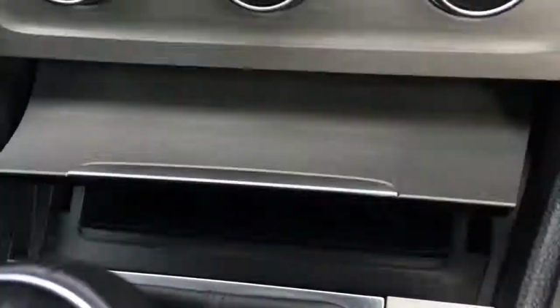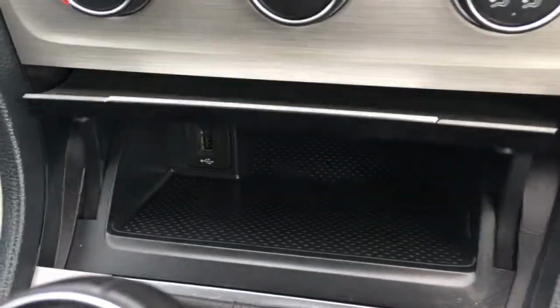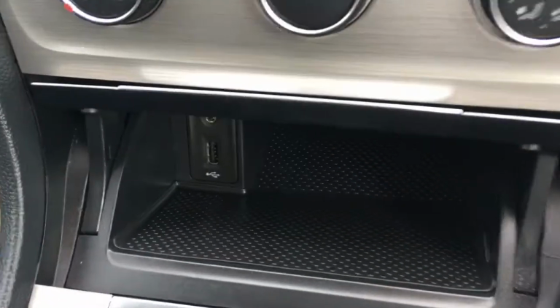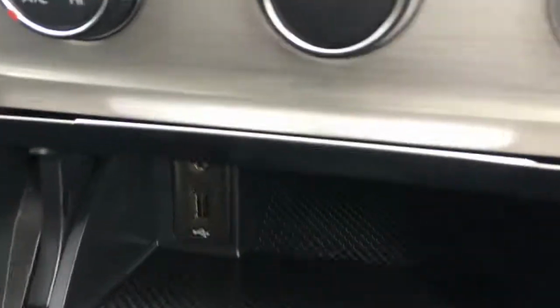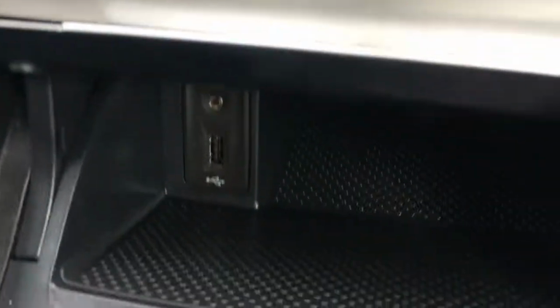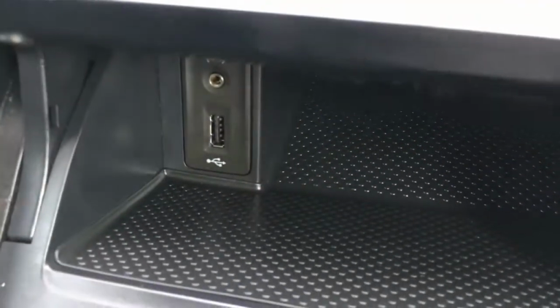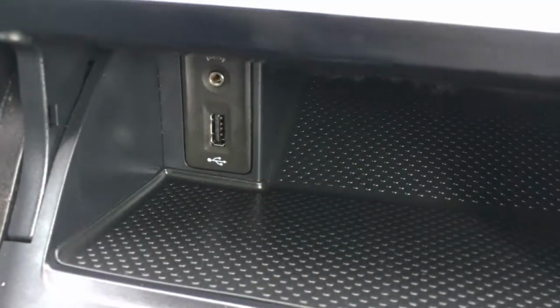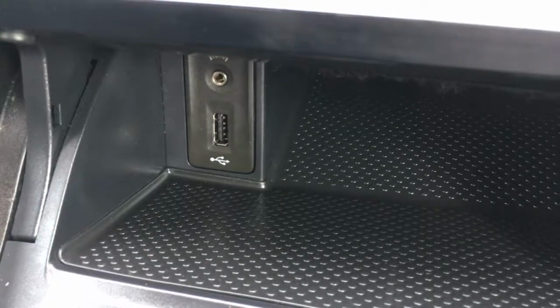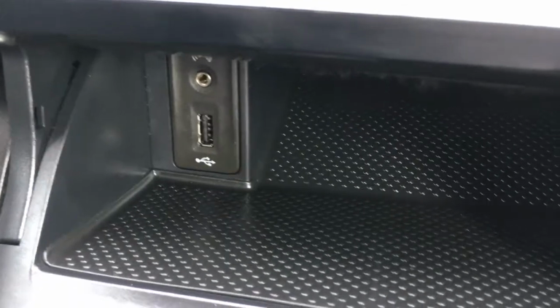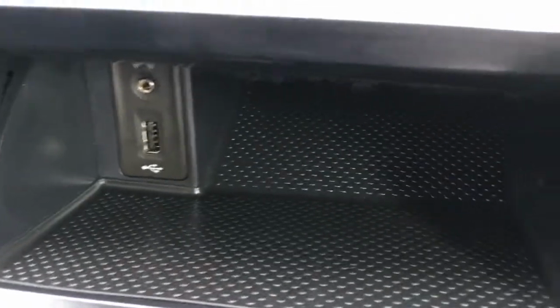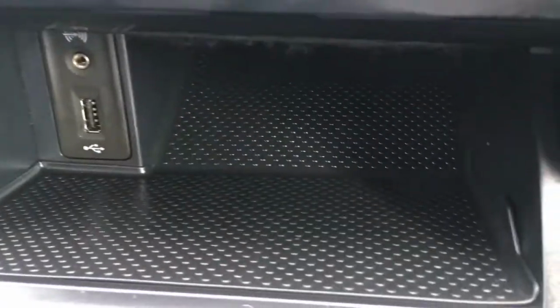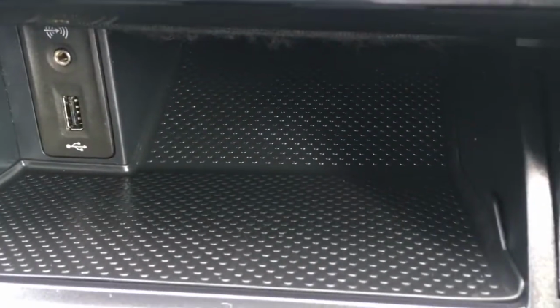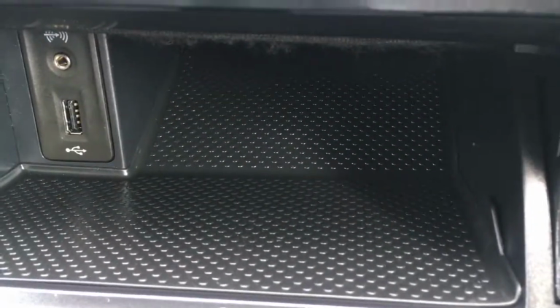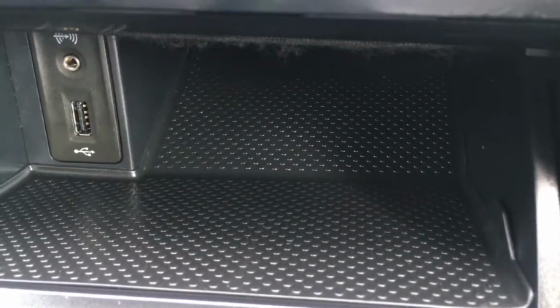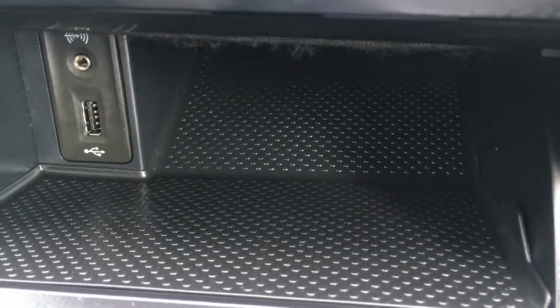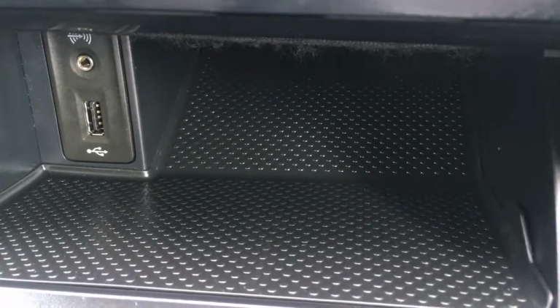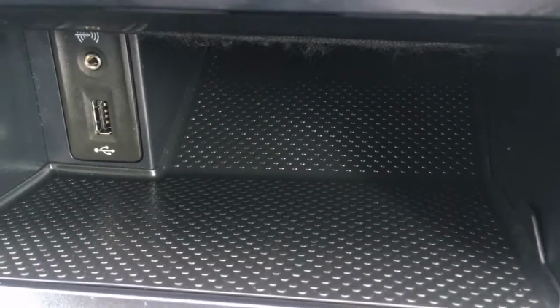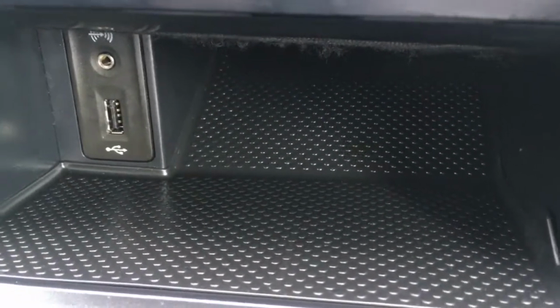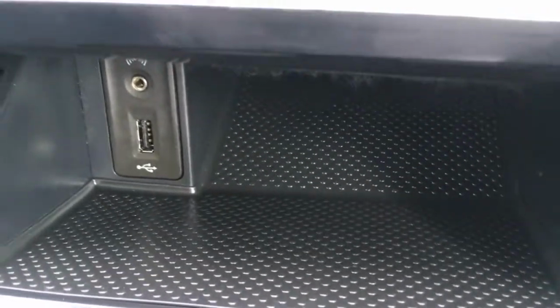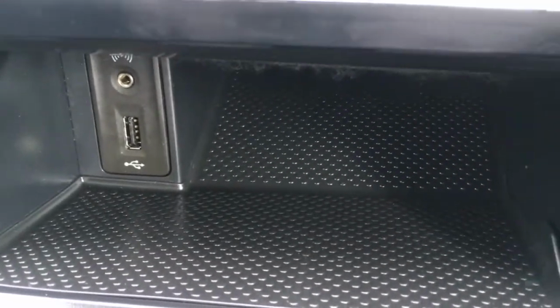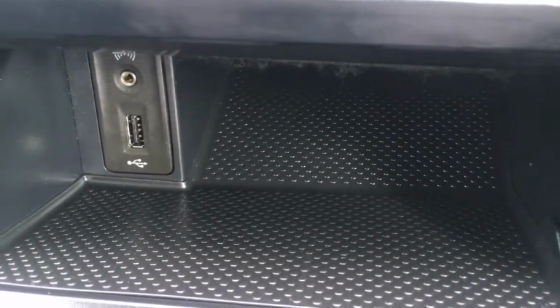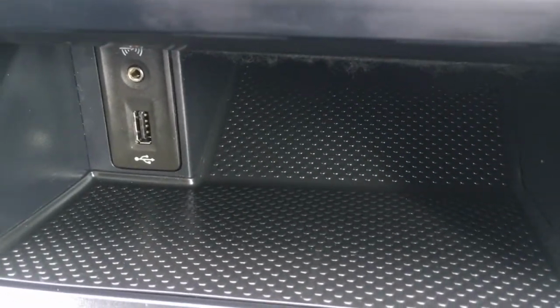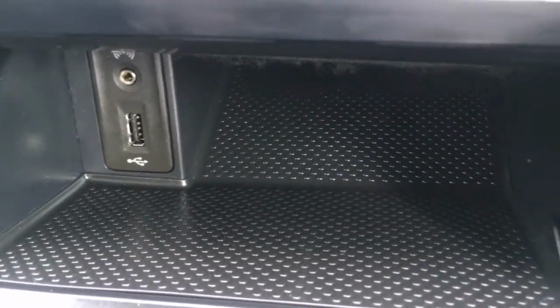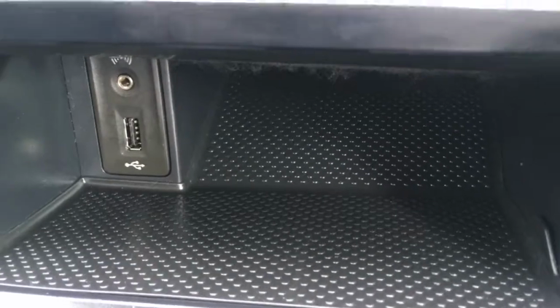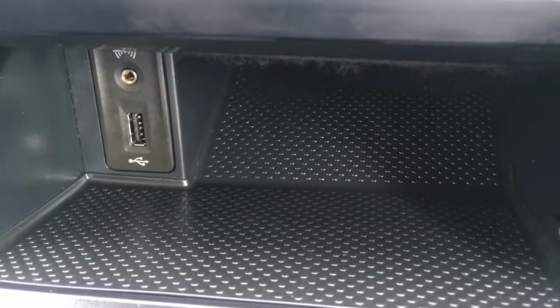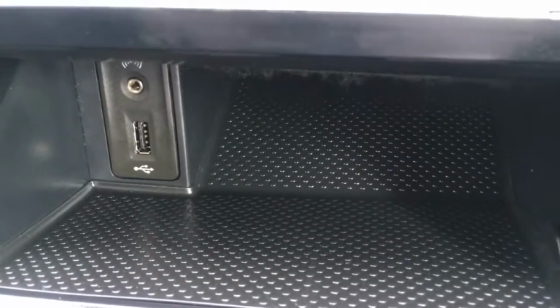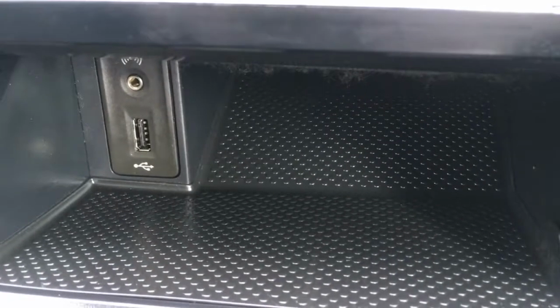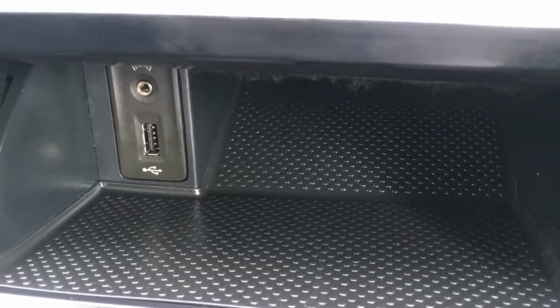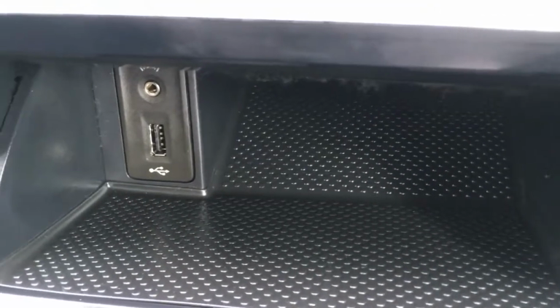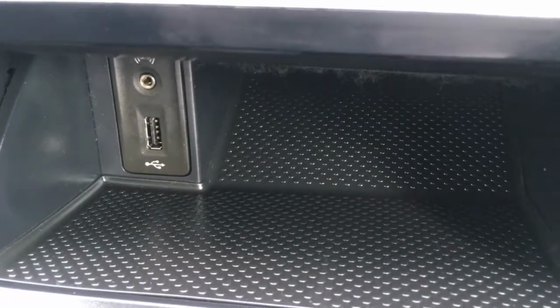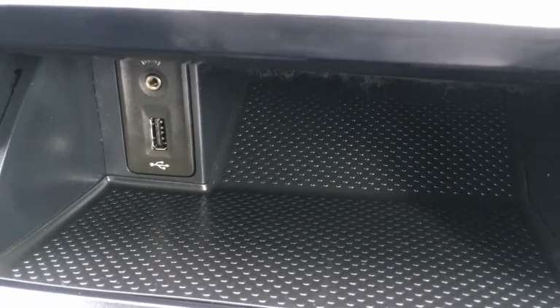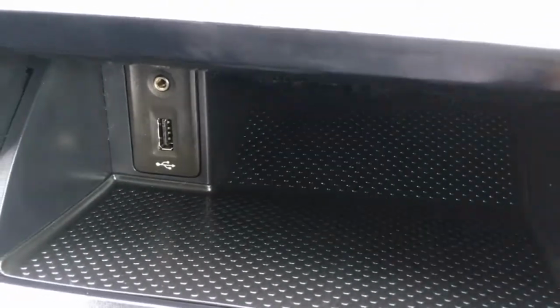If I open up this little tray here we've got the USB and auxiliary ports, kept in a nice cubbyhole, so you can keep your devices and all your cables out of the way, so as to not distract you whilst you're driving.